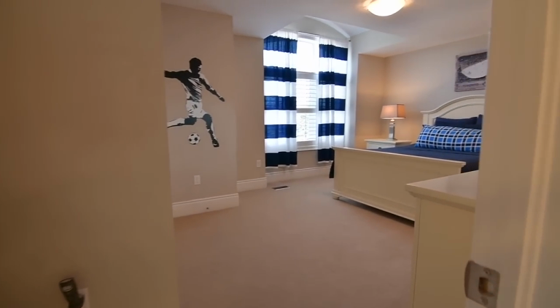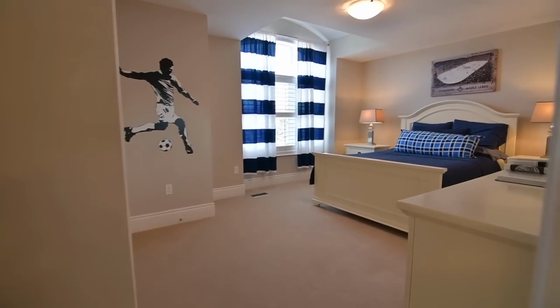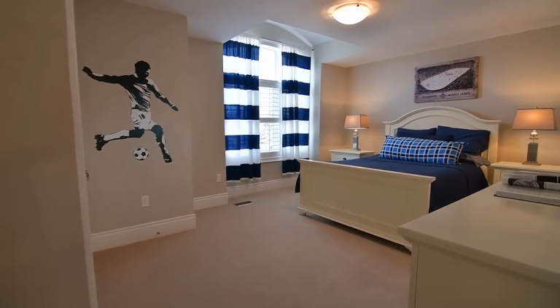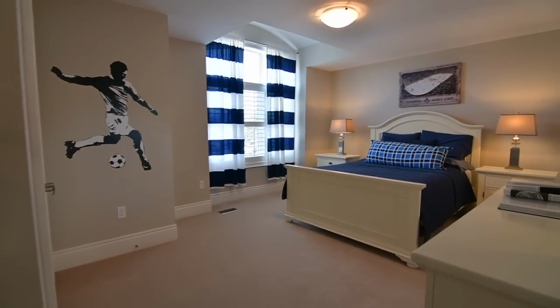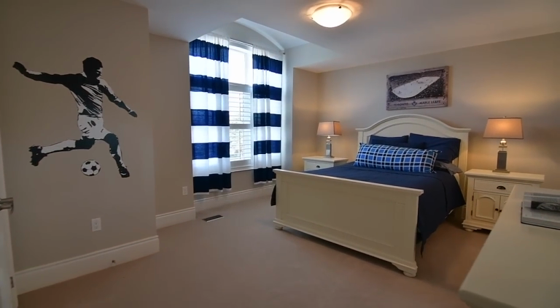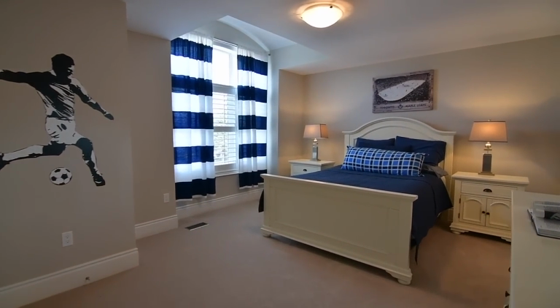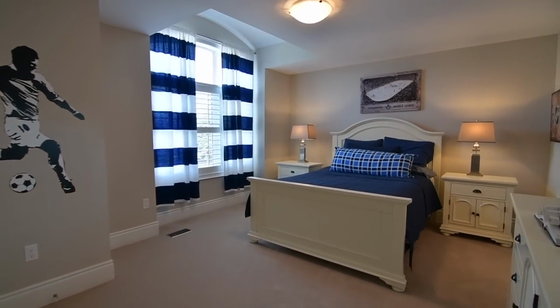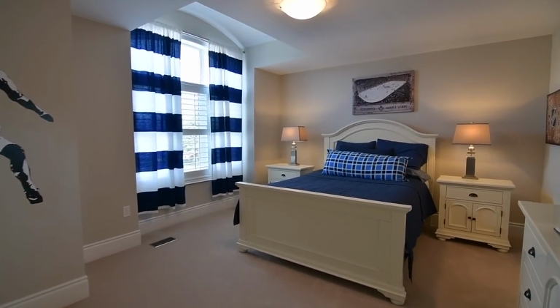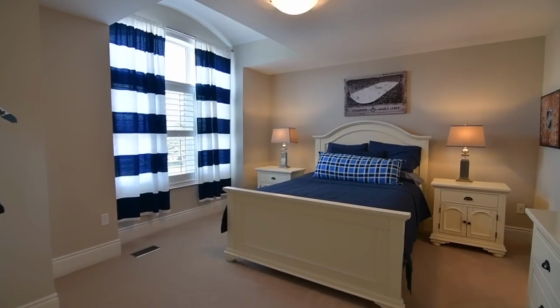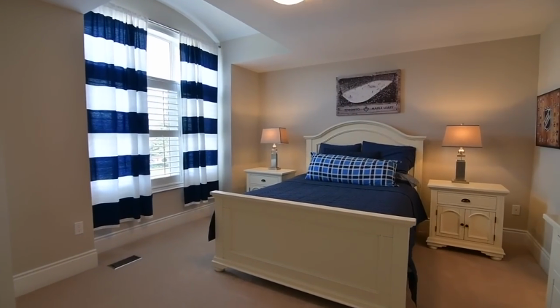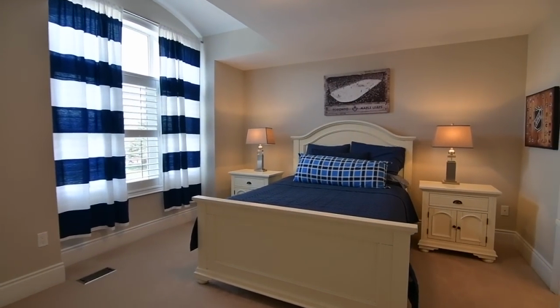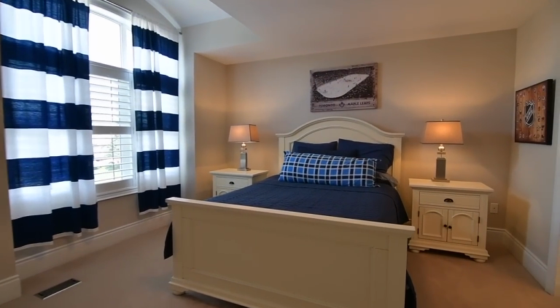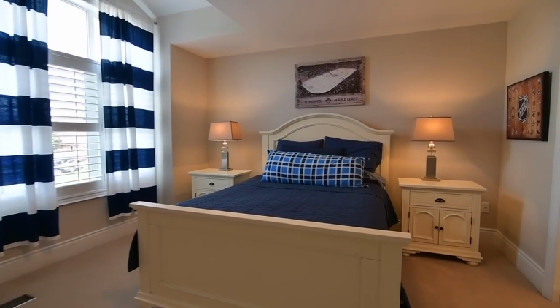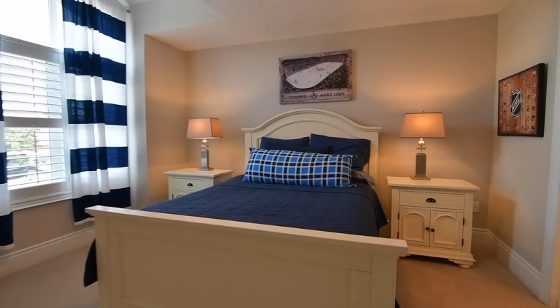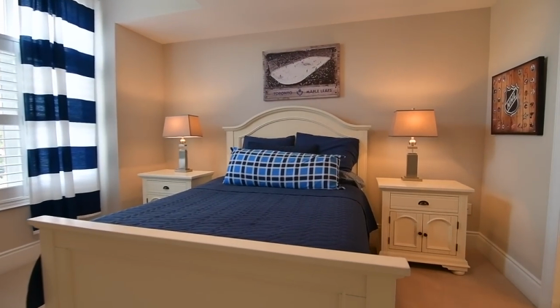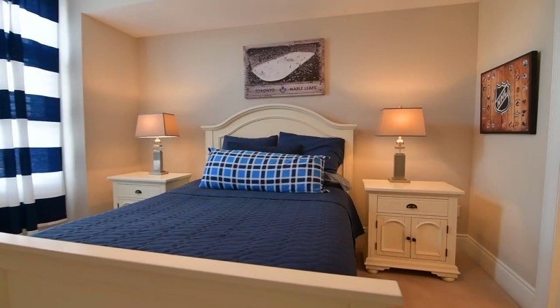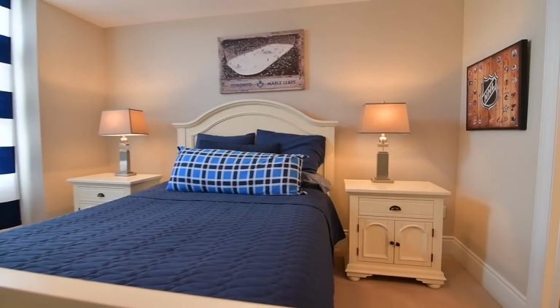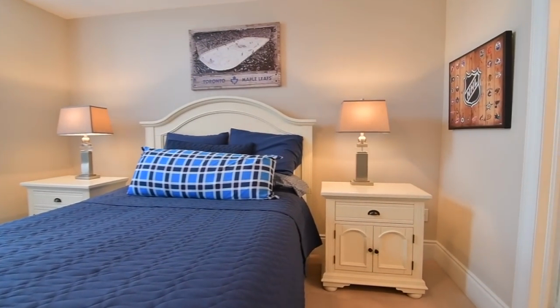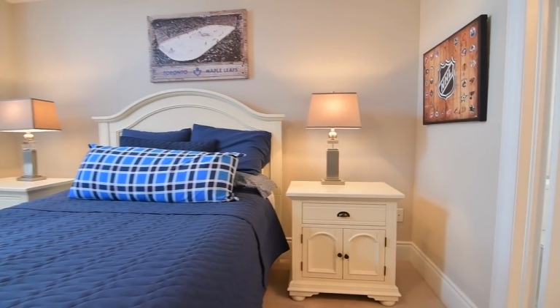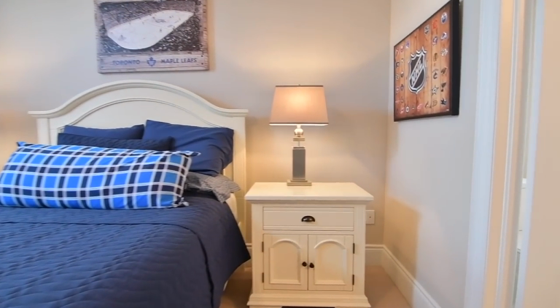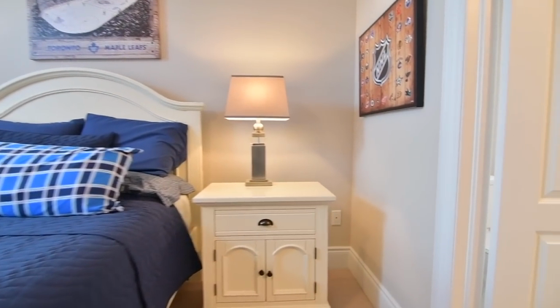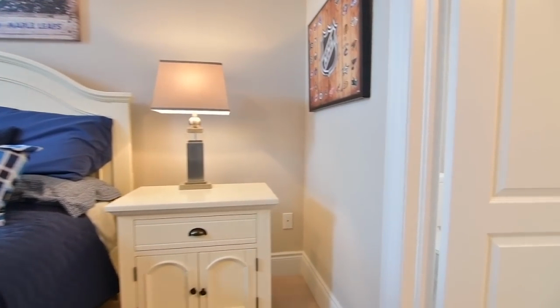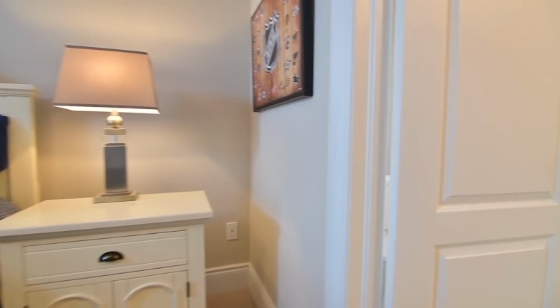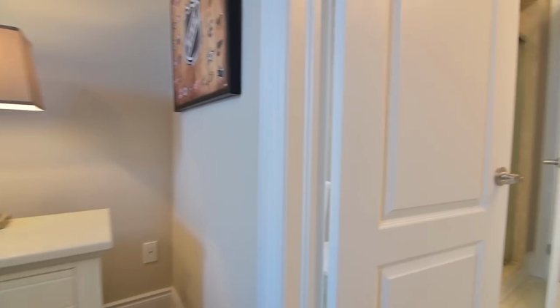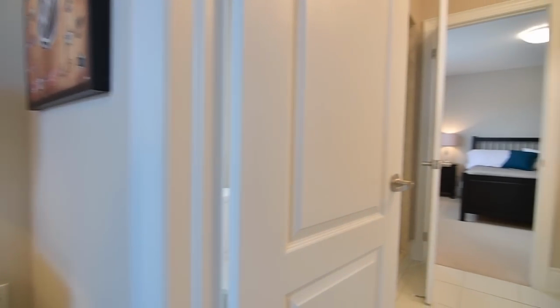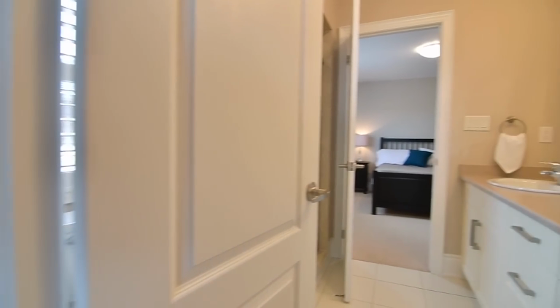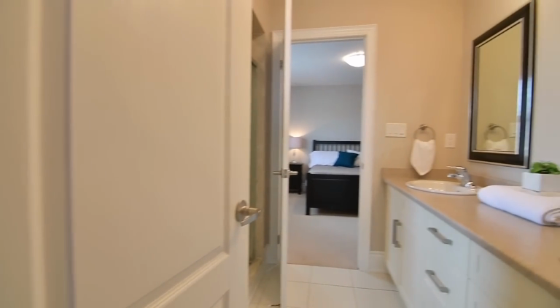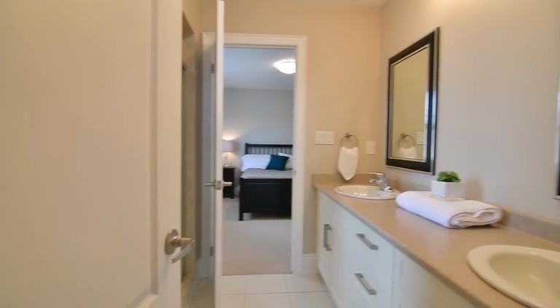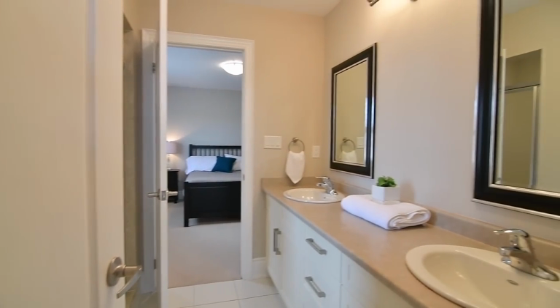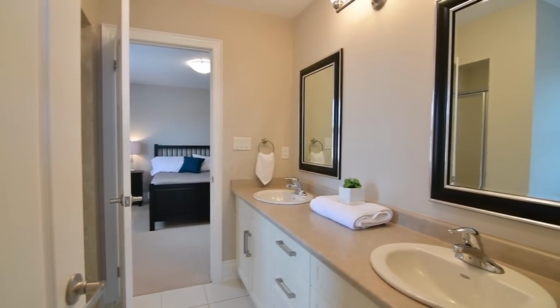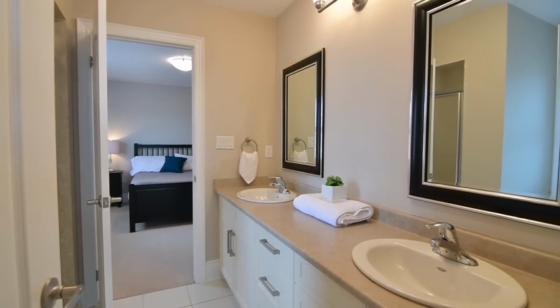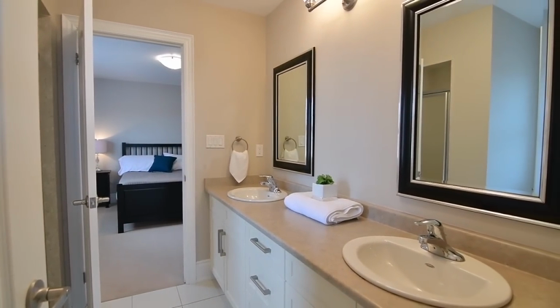The fourth bedroom is very generously sized, has a raised ceiling above its window and a double closet, and shares a four-piece Jack and Jill washroom with the third bedroom, which features a spacious walk-in closet.